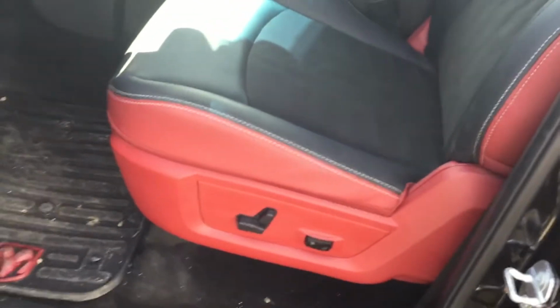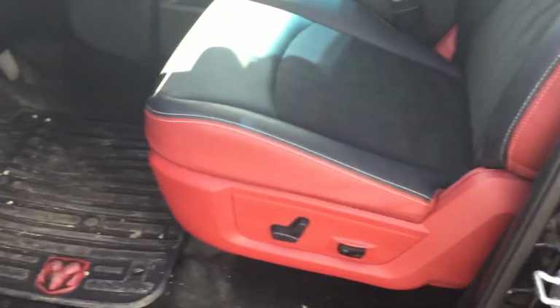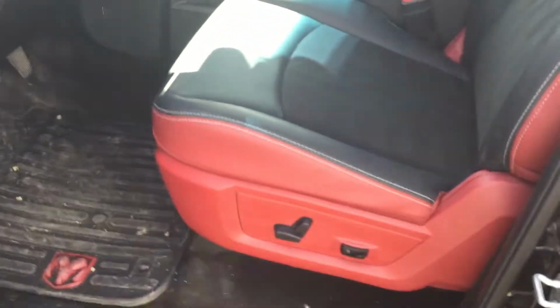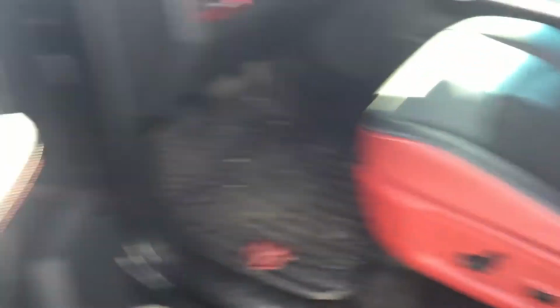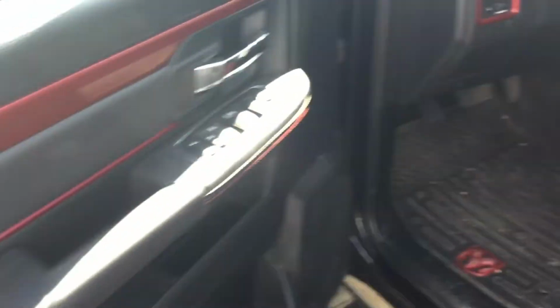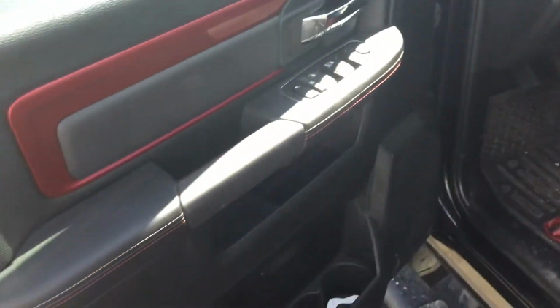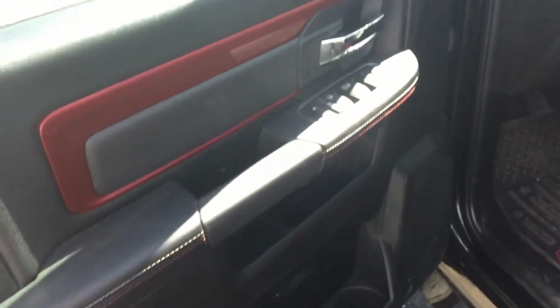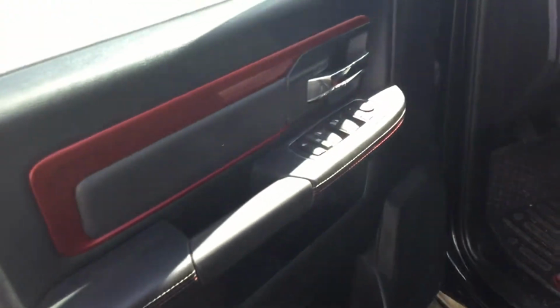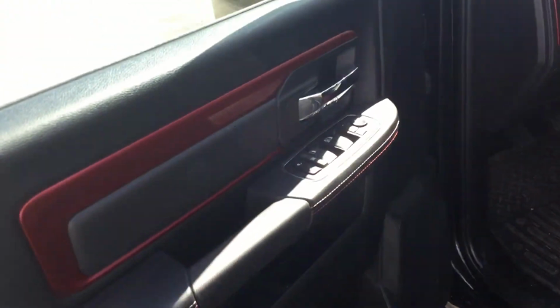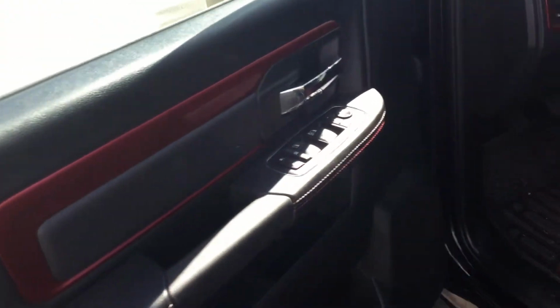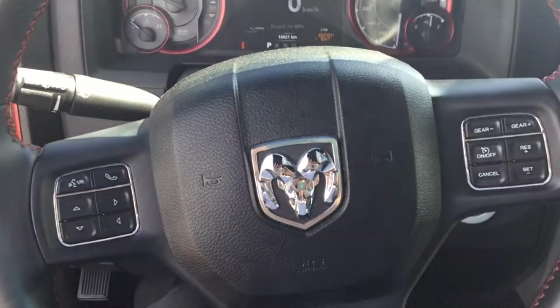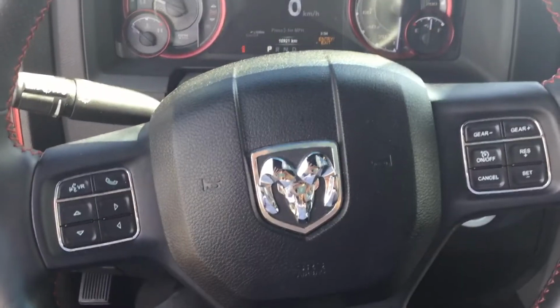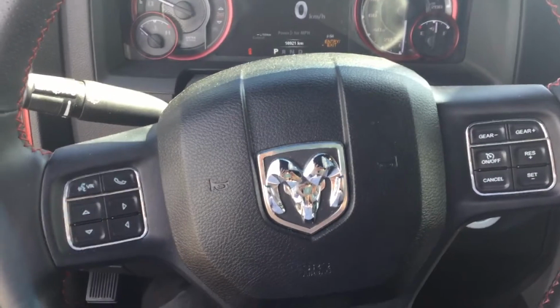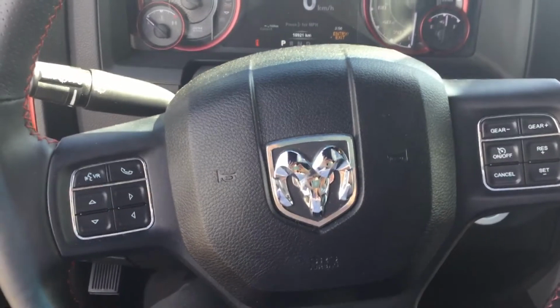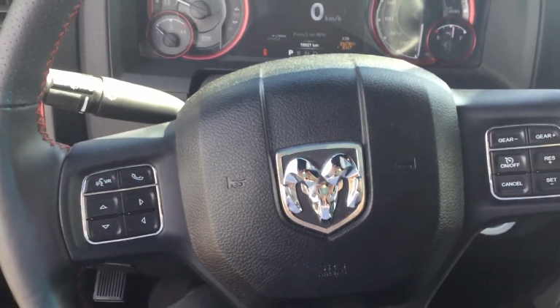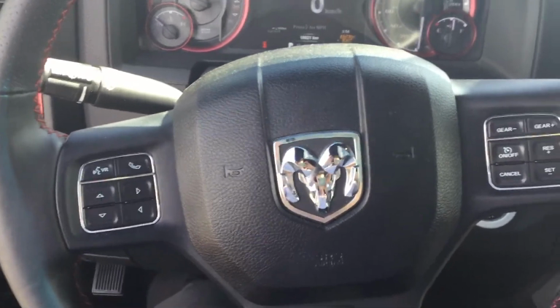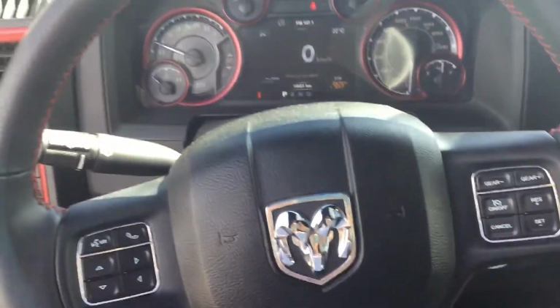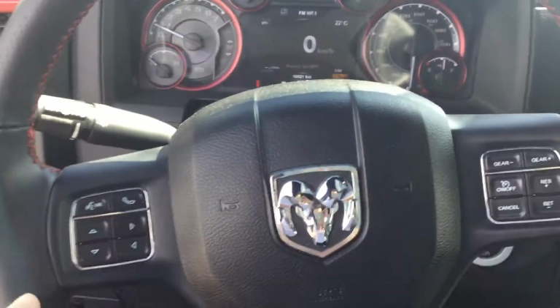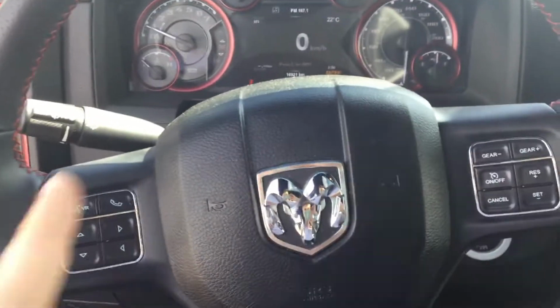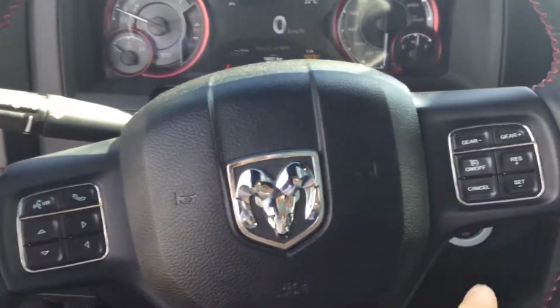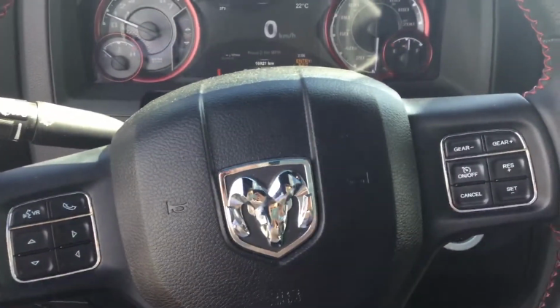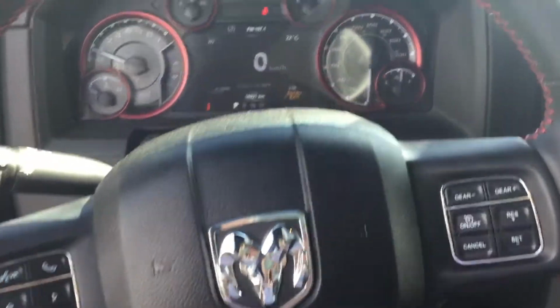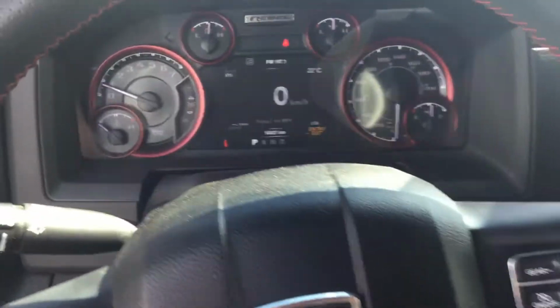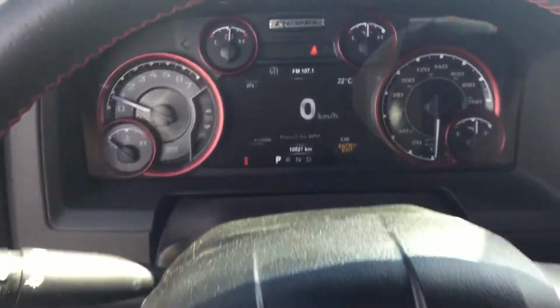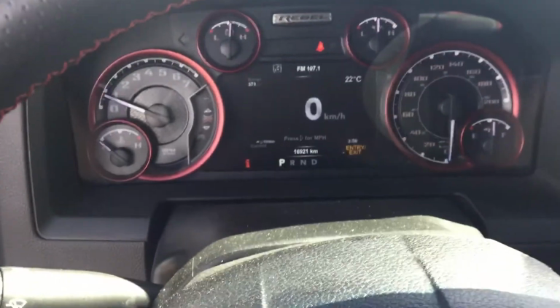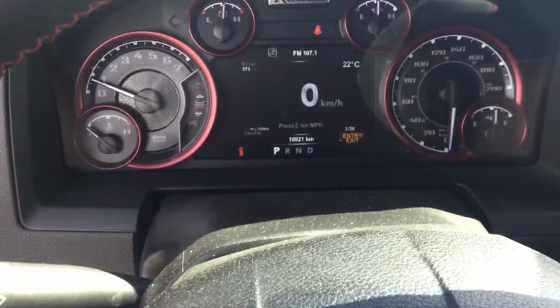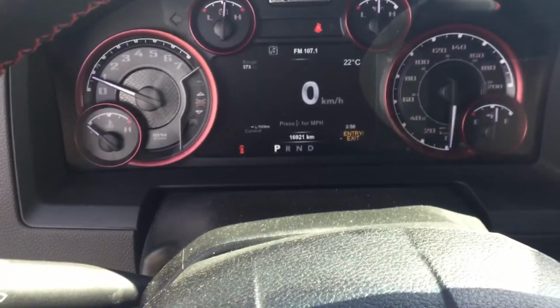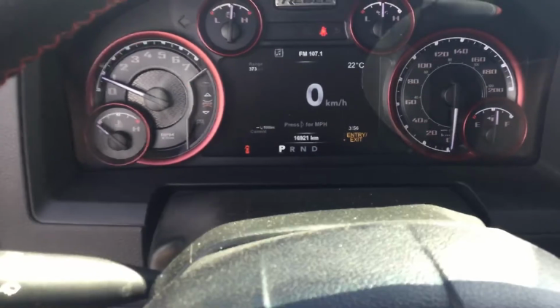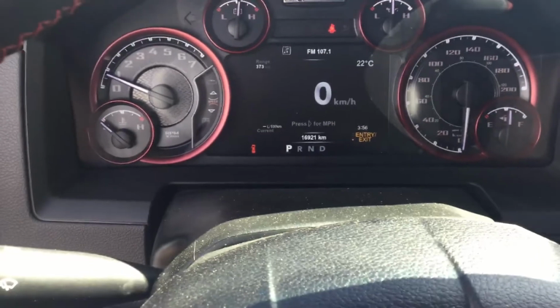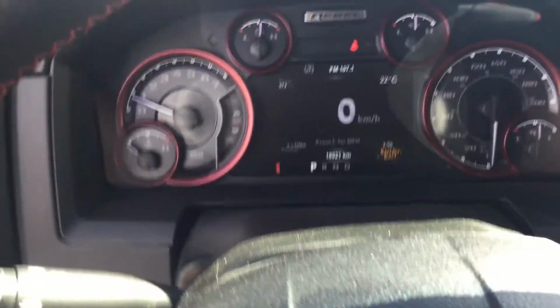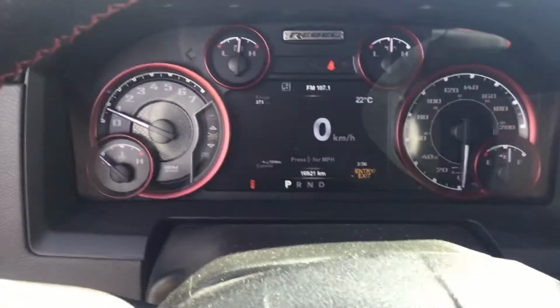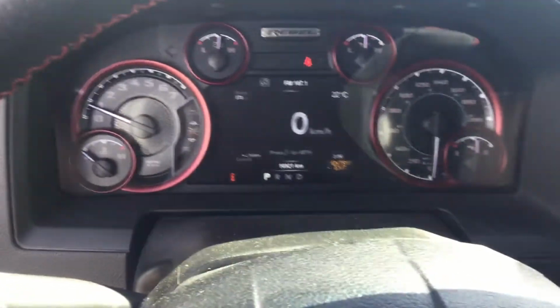You have your power seat, power mirrors, power locks, power windows. Taking a look at the steering wheel here, you have your phone controls and your cruise. It does only have 16,000 kilometers, so basically brand new.